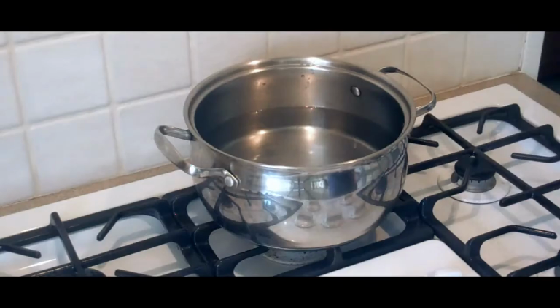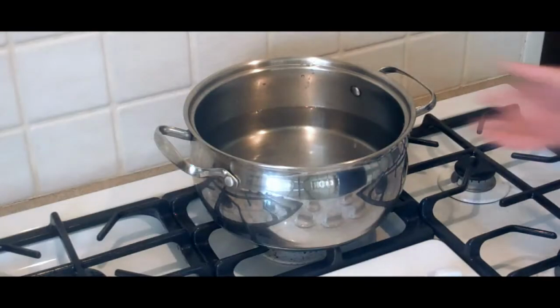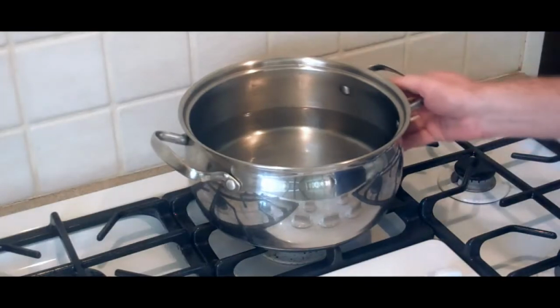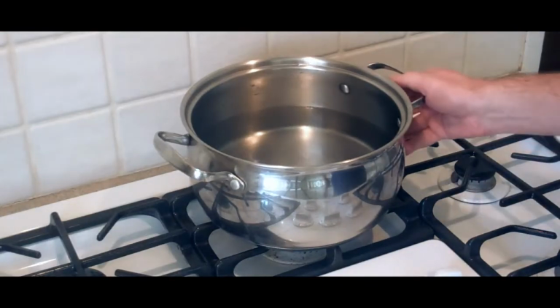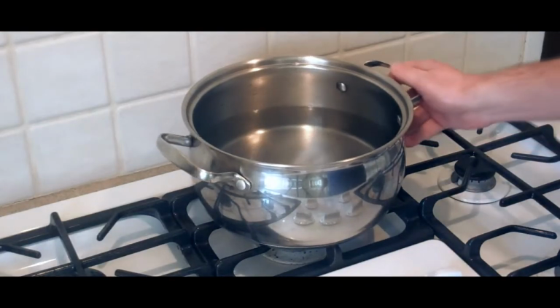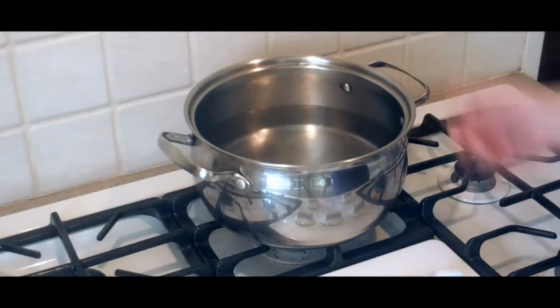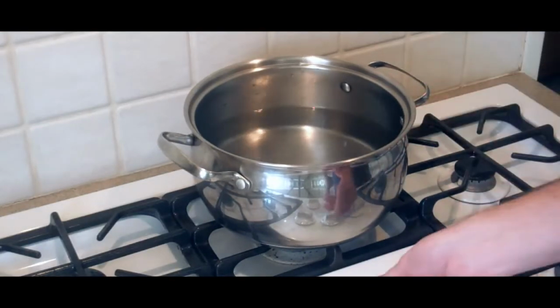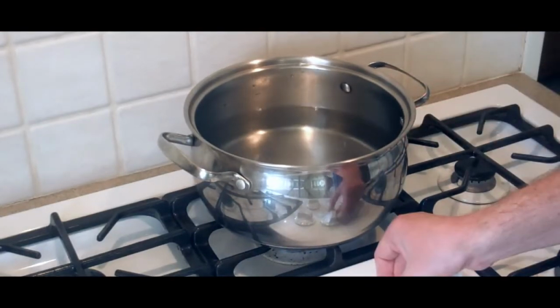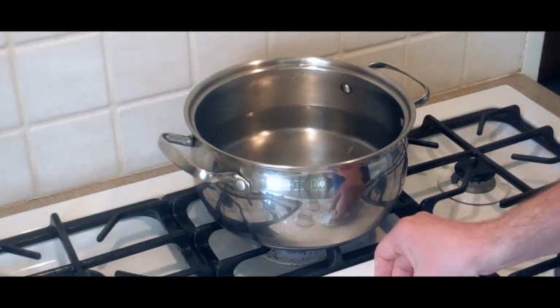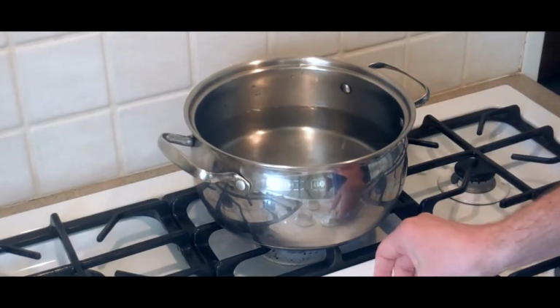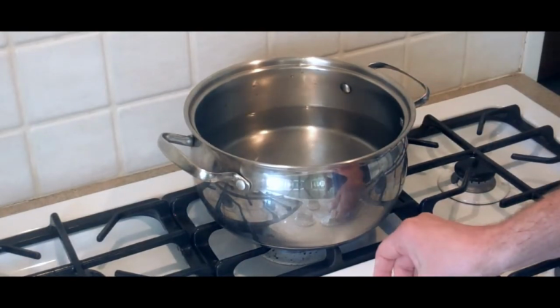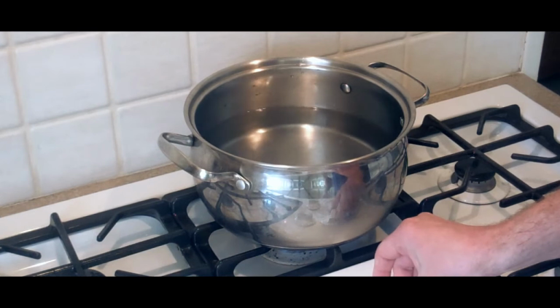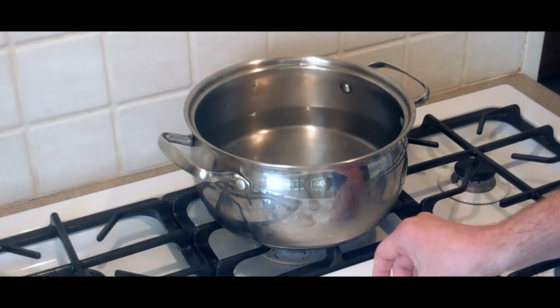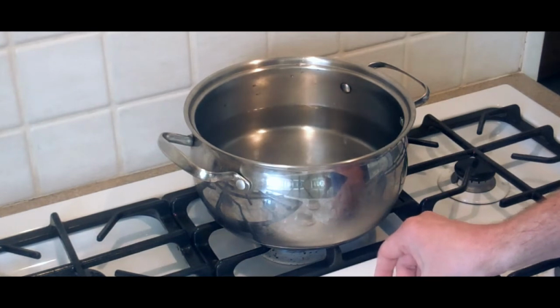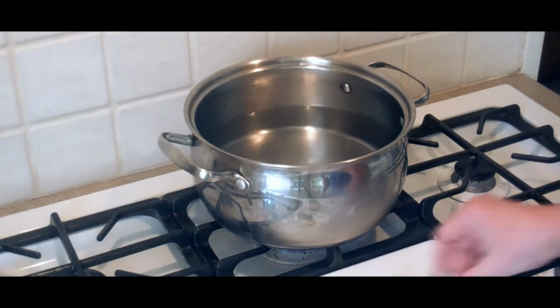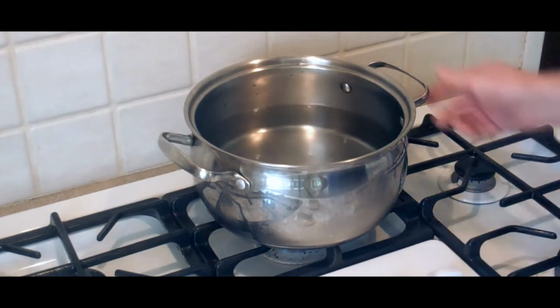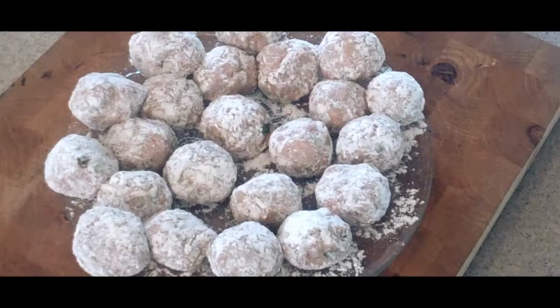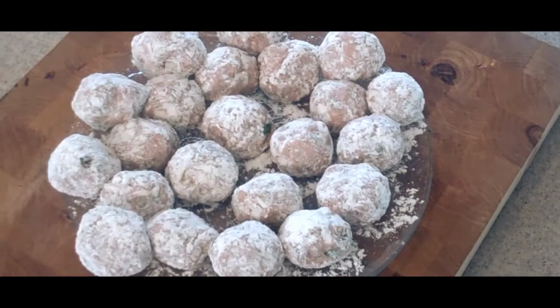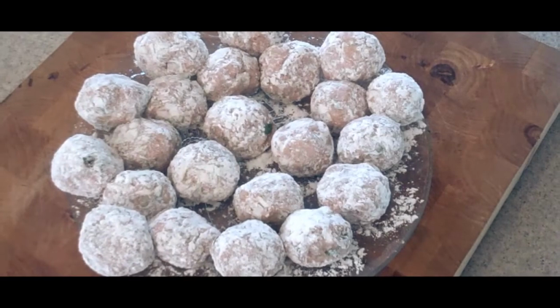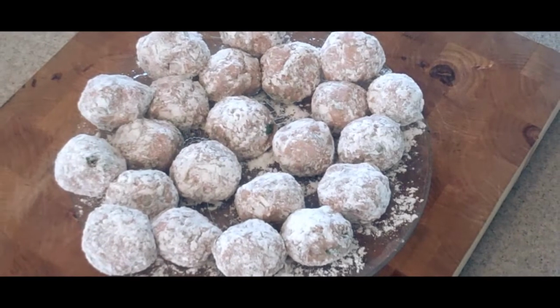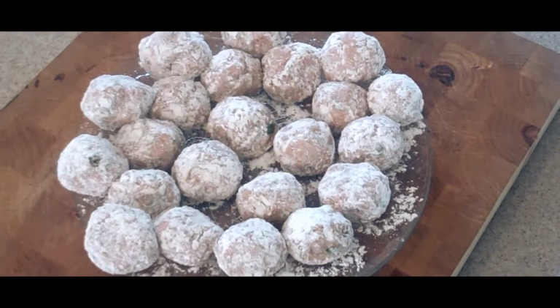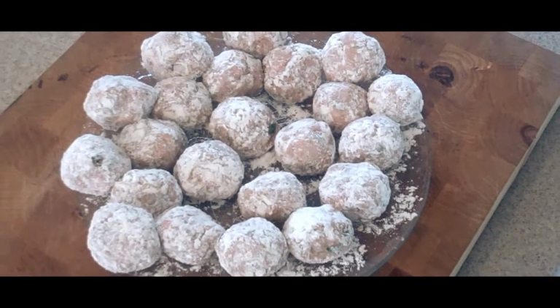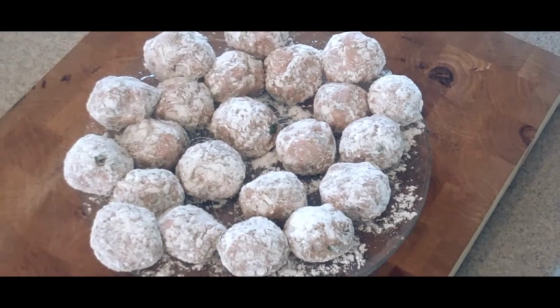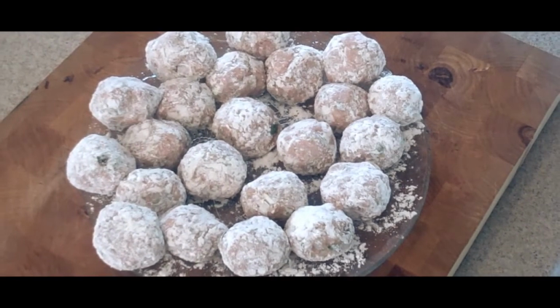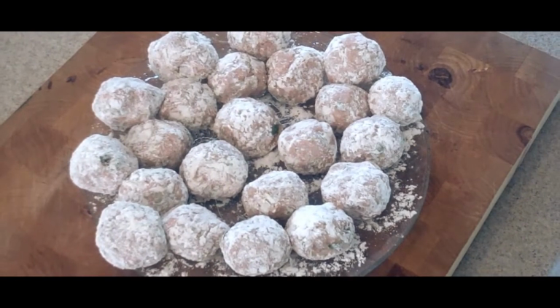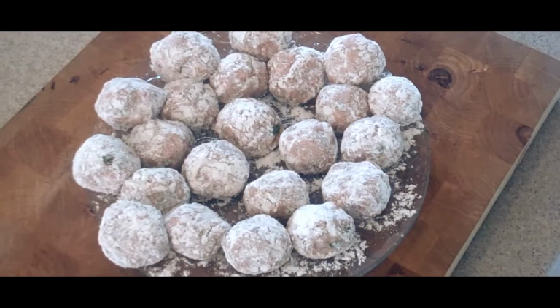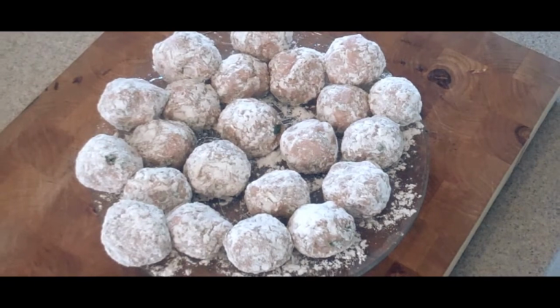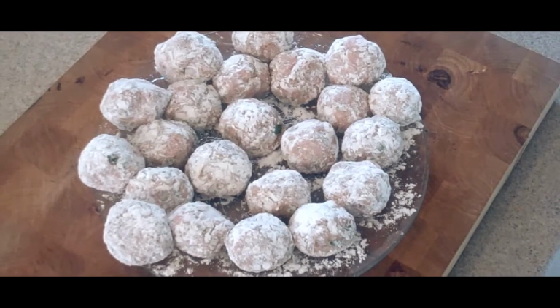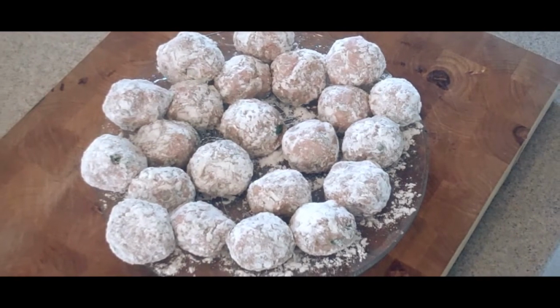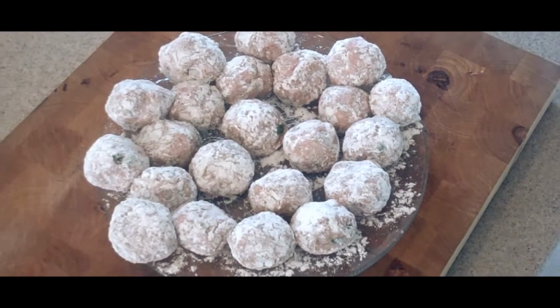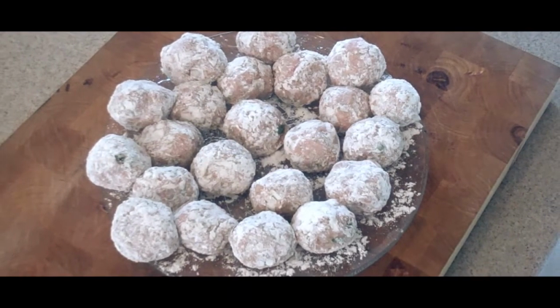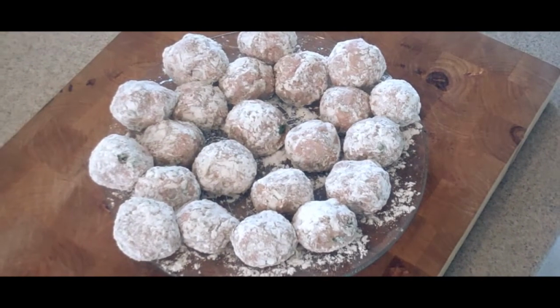At this time you want to fill a pot full of water and get that started, because we're going to cook our pasta in just a little bit. The meatballs are all done and coated with flour, and it's time to start frying them up in some oil.